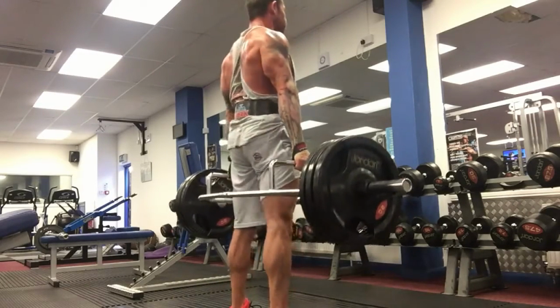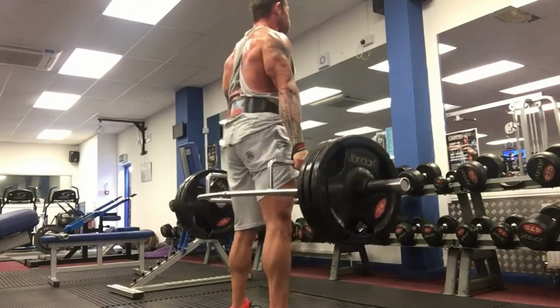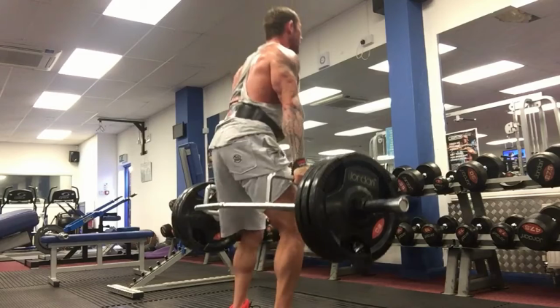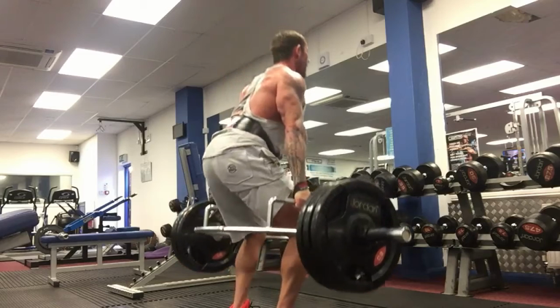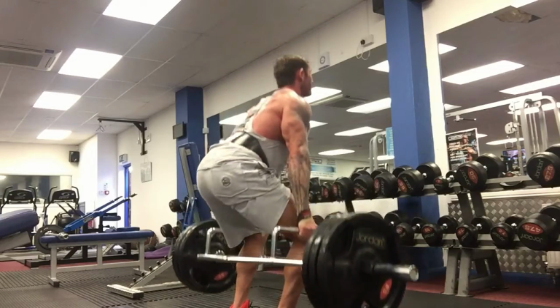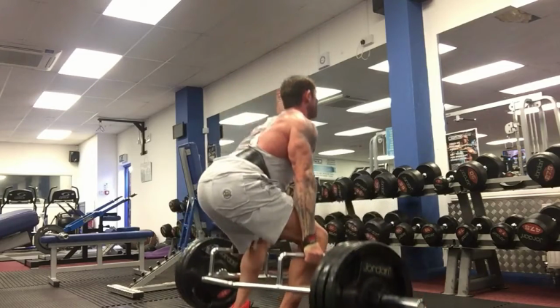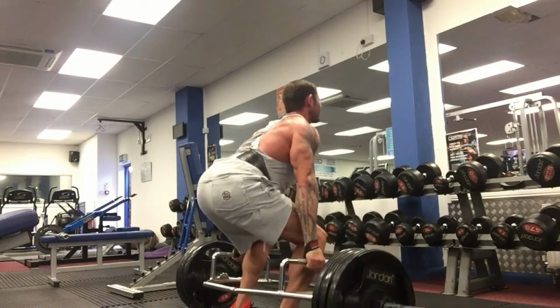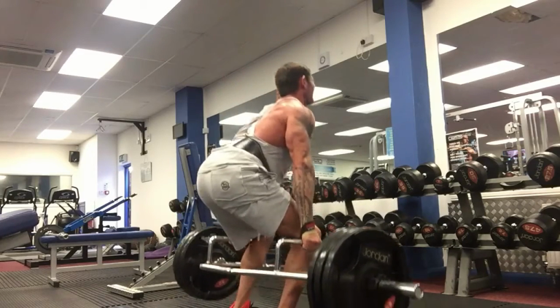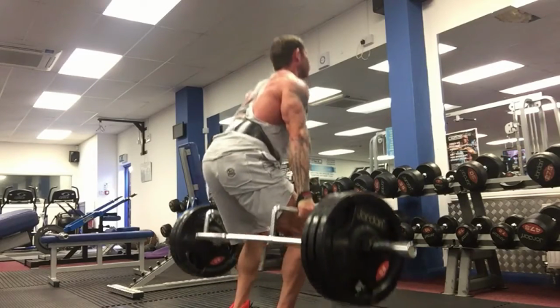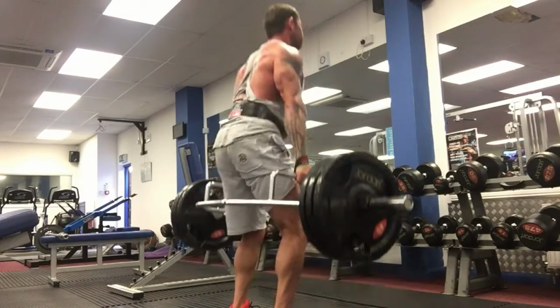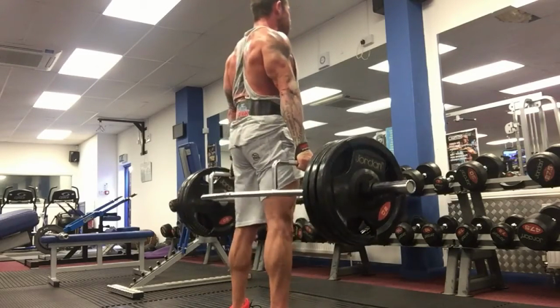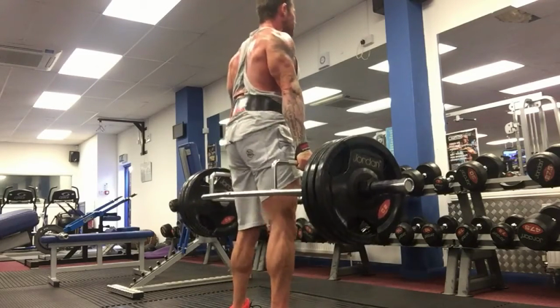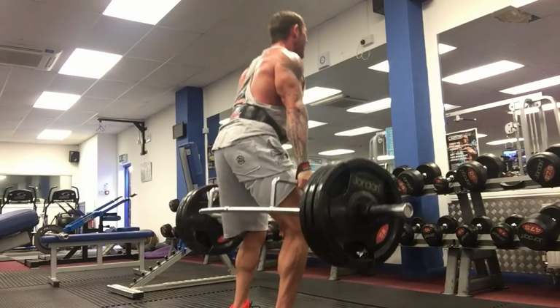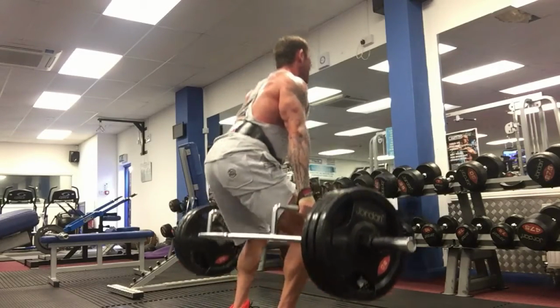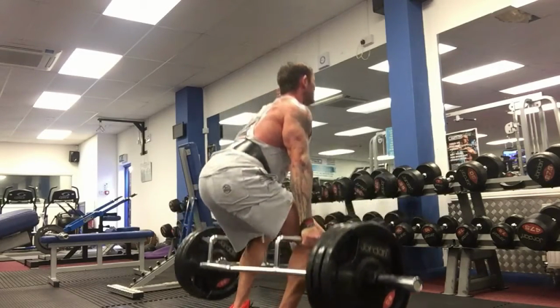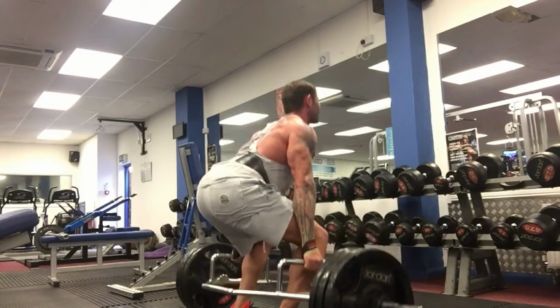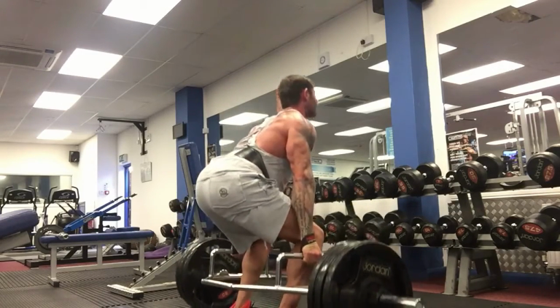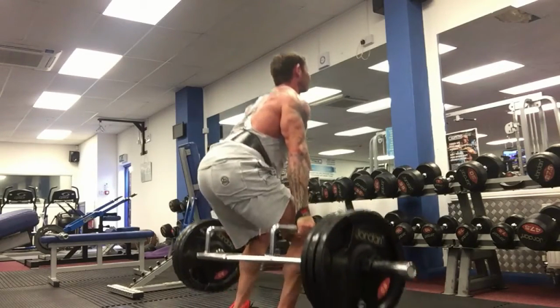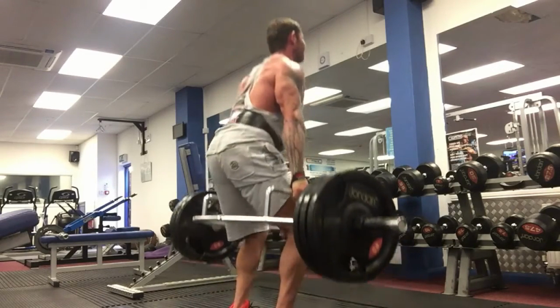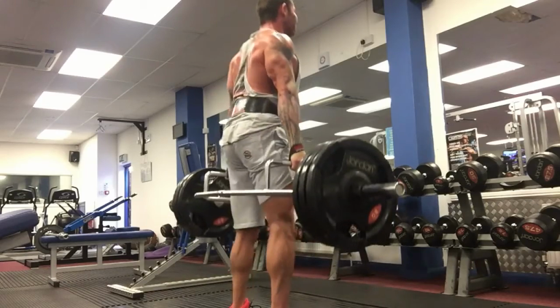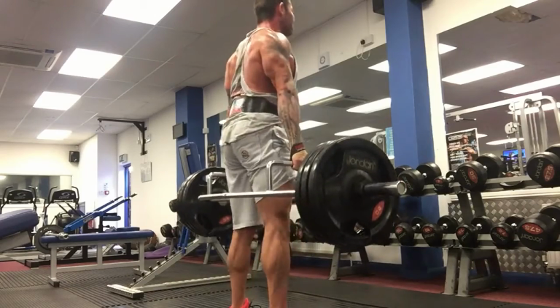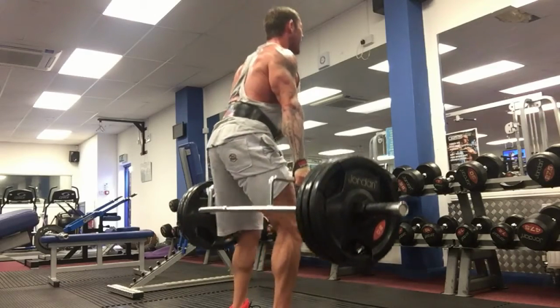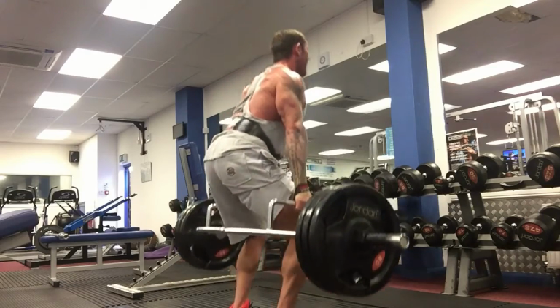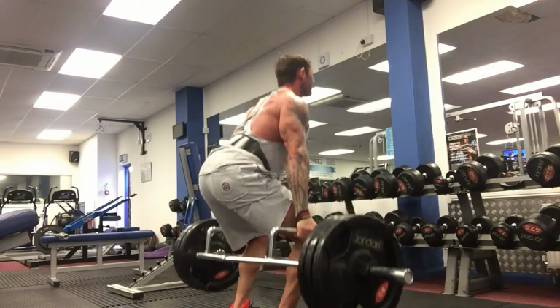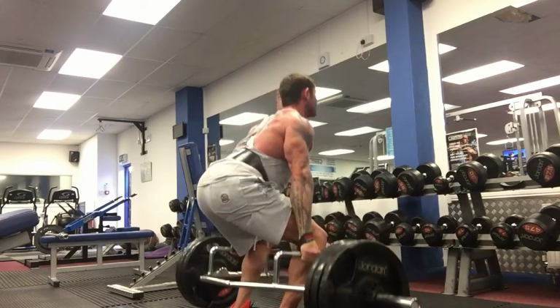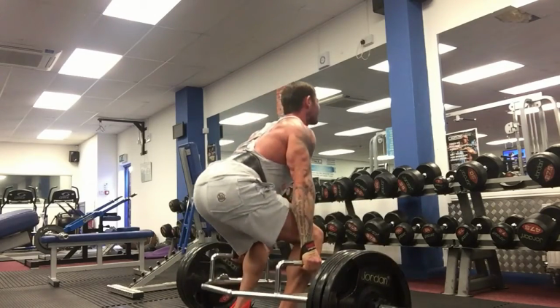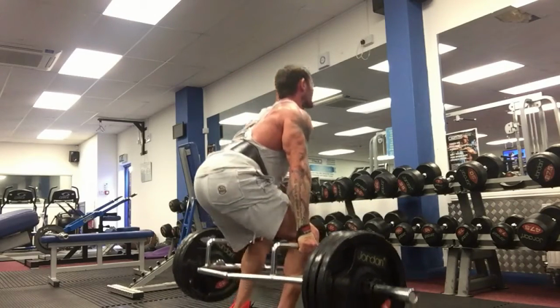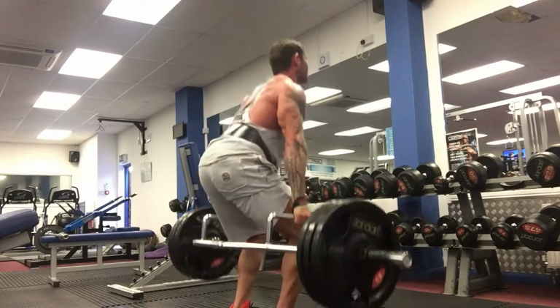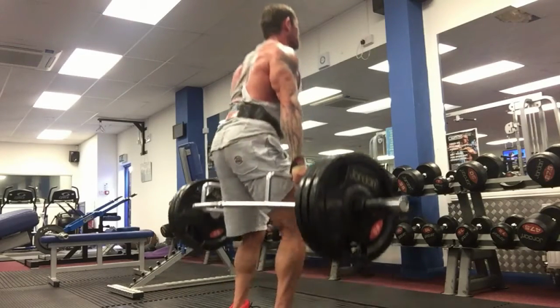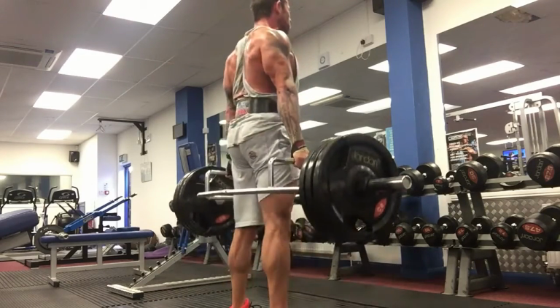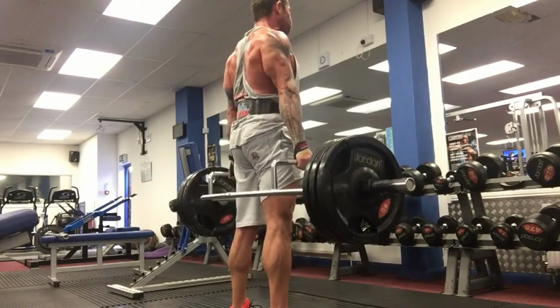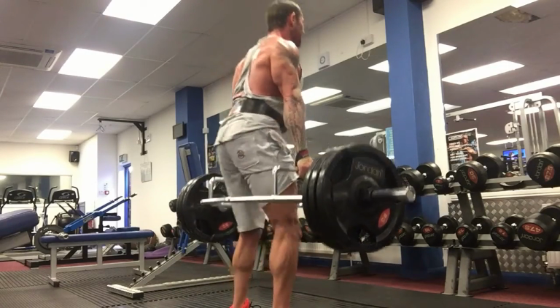As I ascend, you'll notice my back stays straight. If your back is rounding, drop the weight and follow this form until you get stronger, and then begin to progress back again.